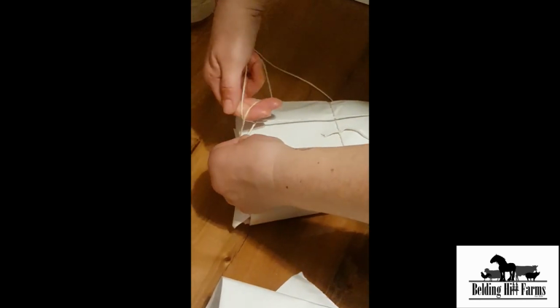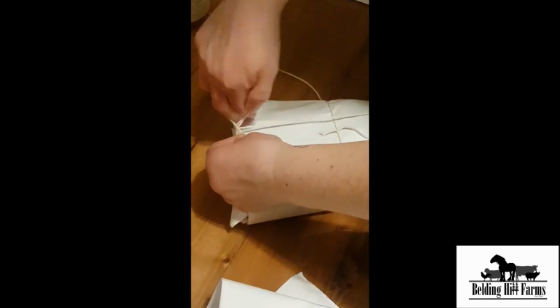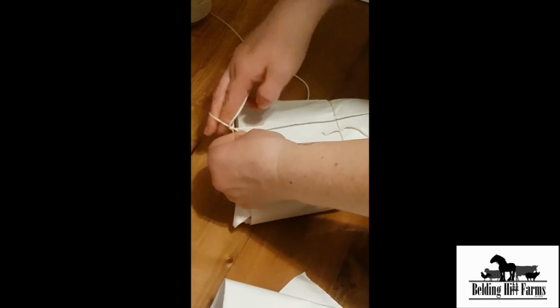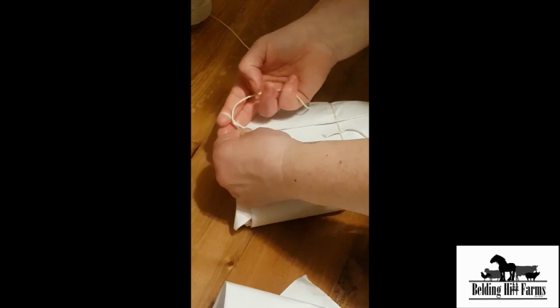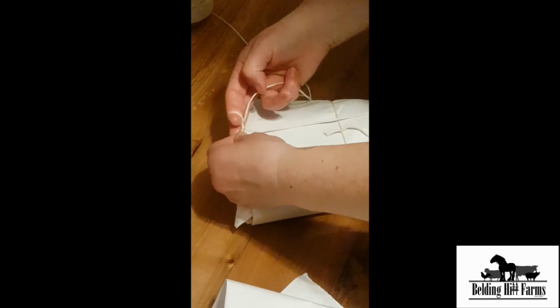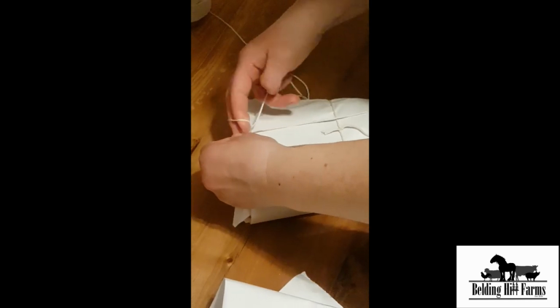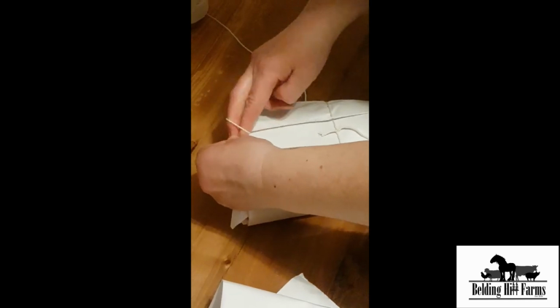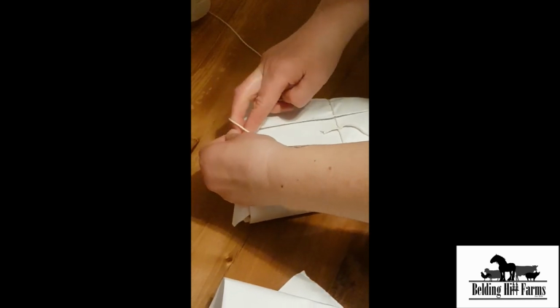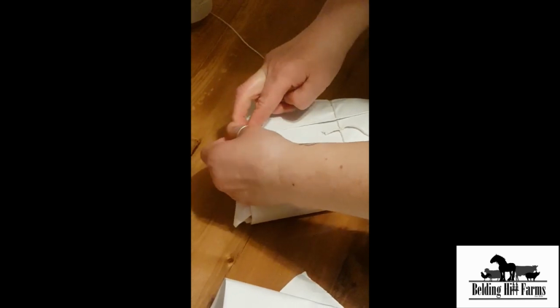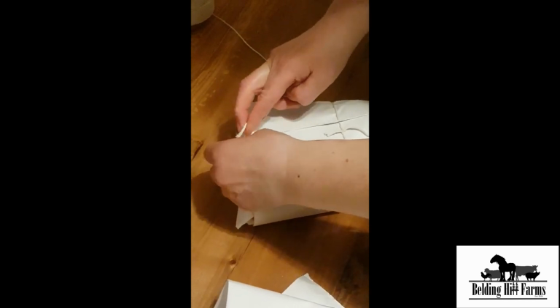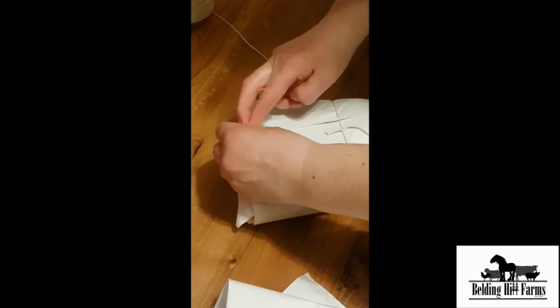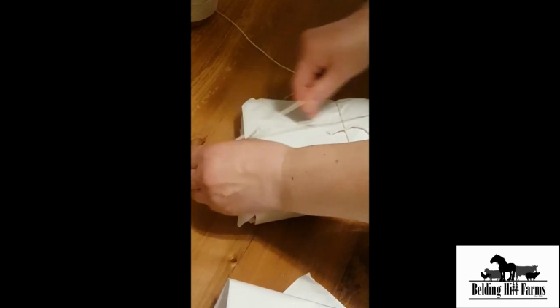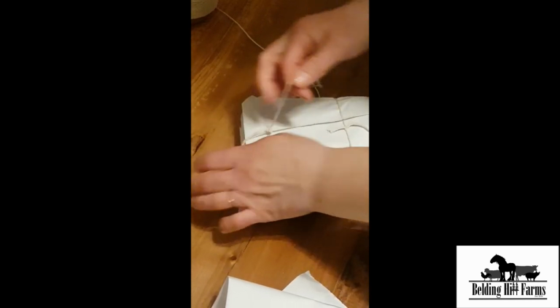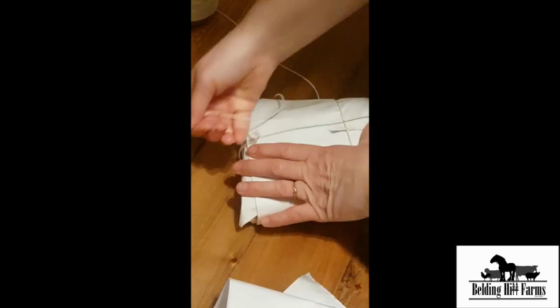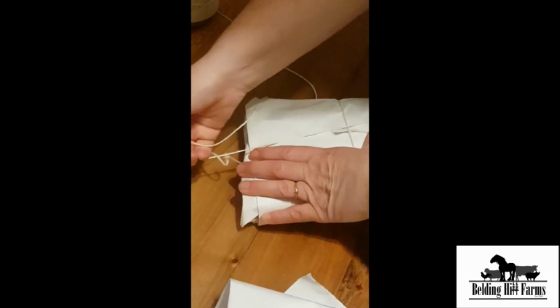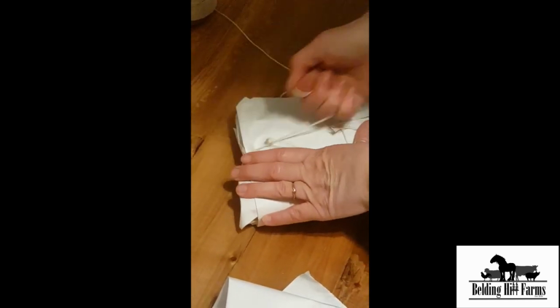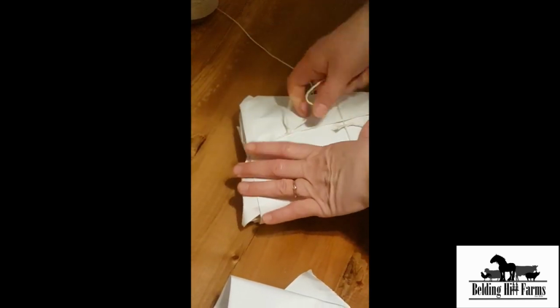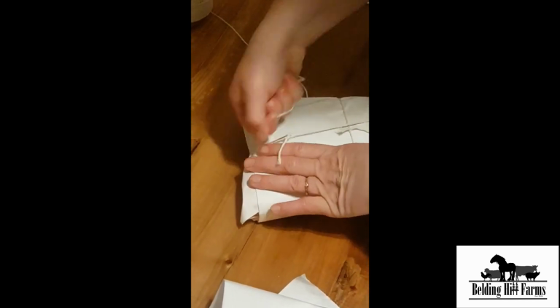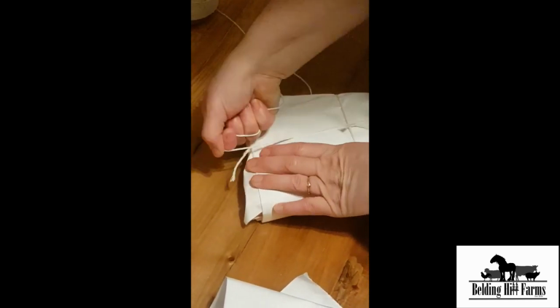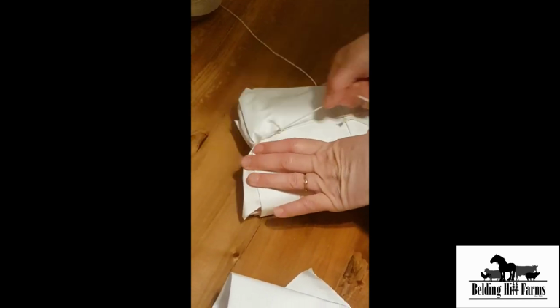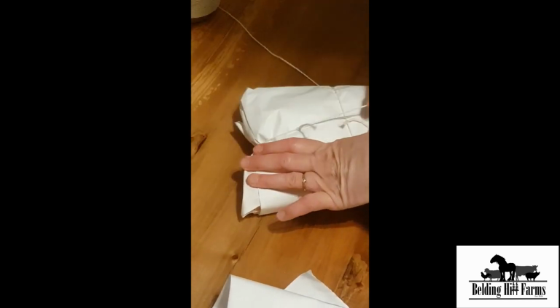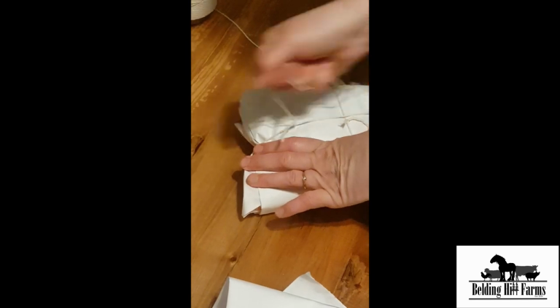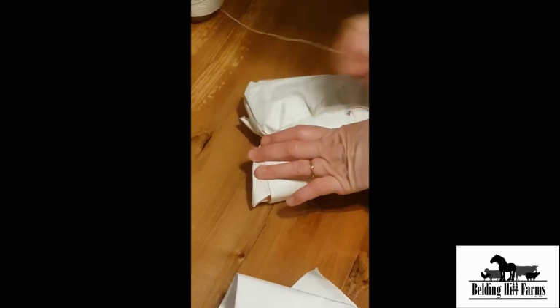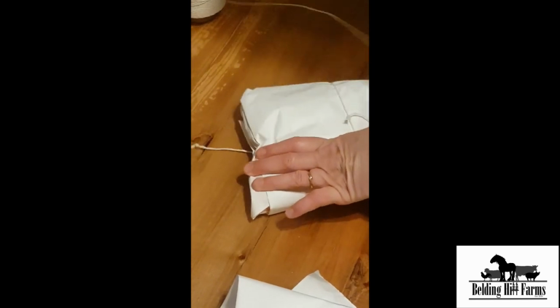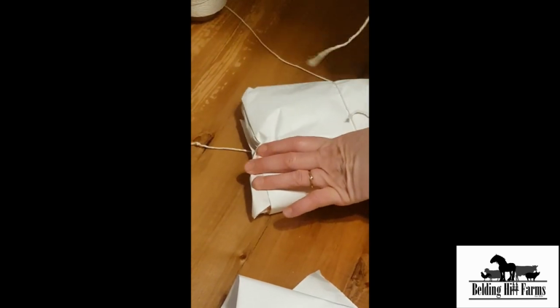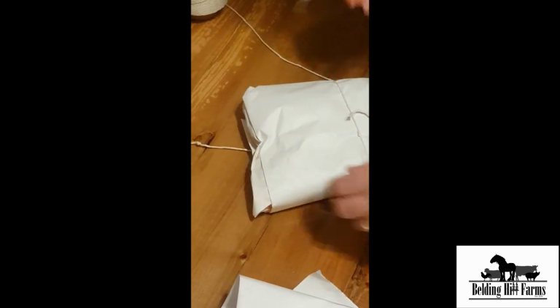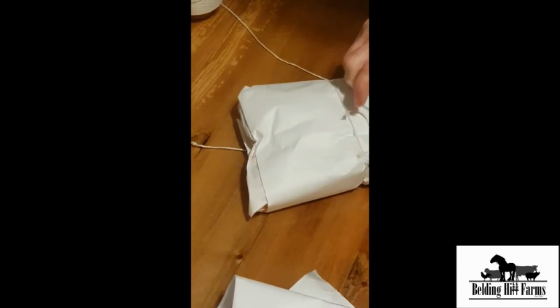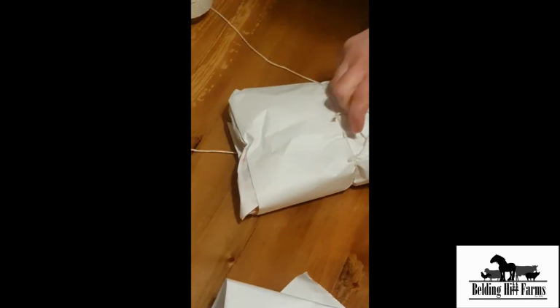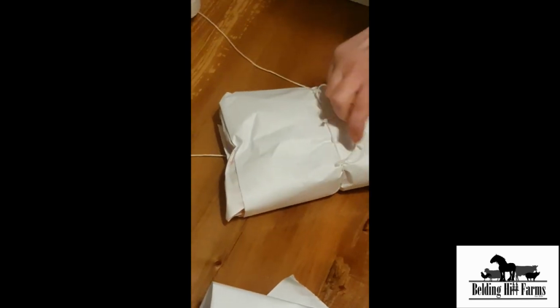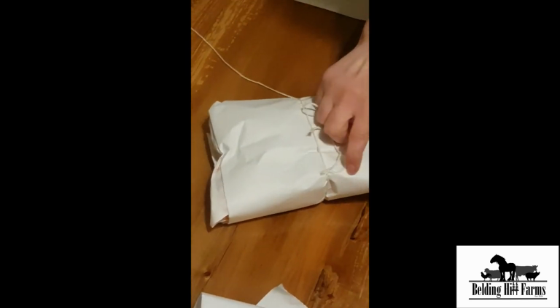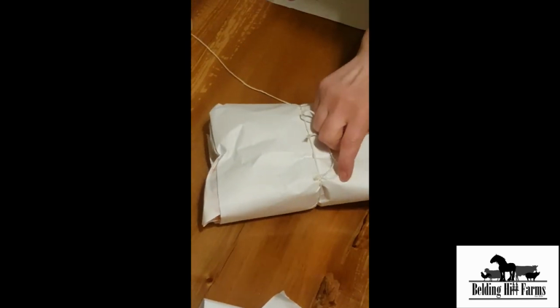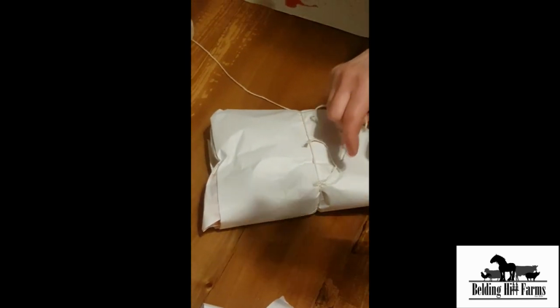Wrap around, turn your fingers, pull that string up through the loop — and that's the pop you don't want.